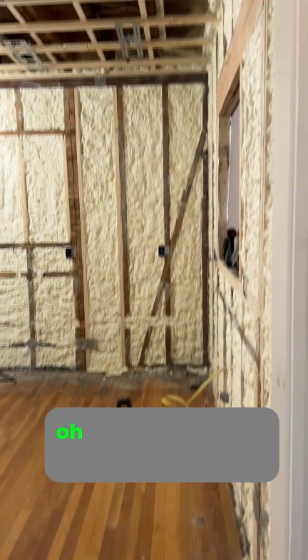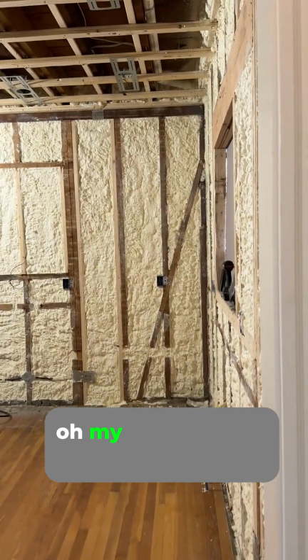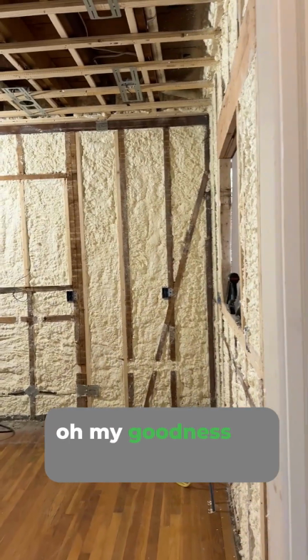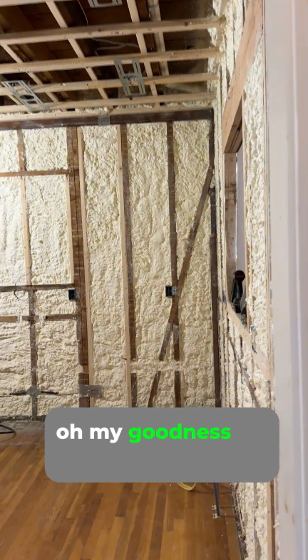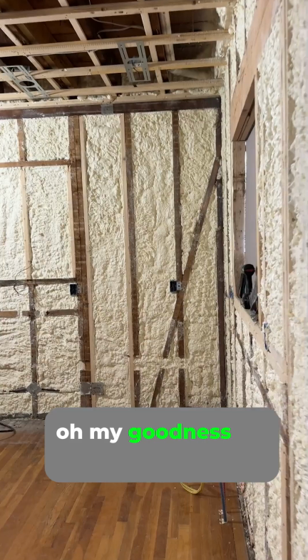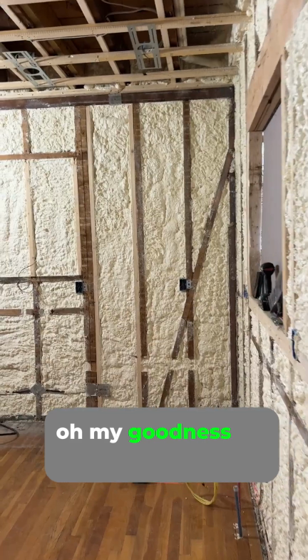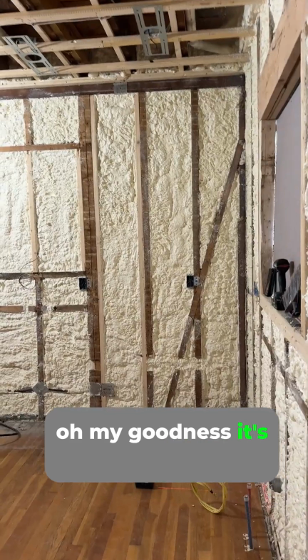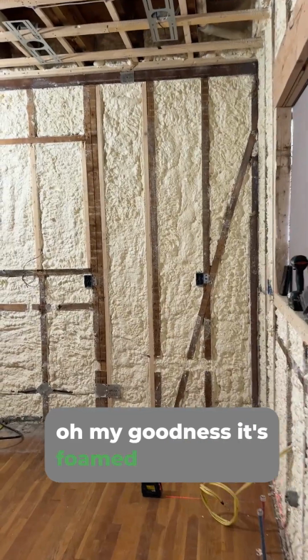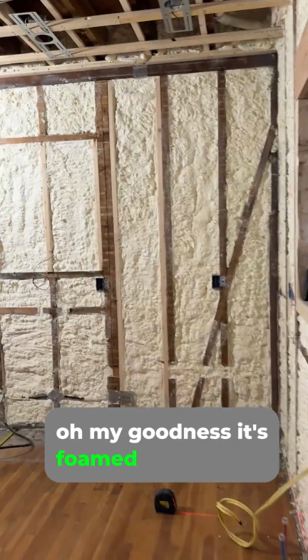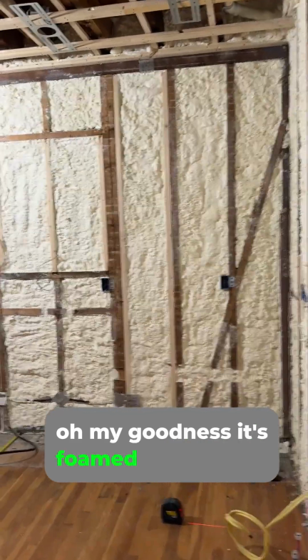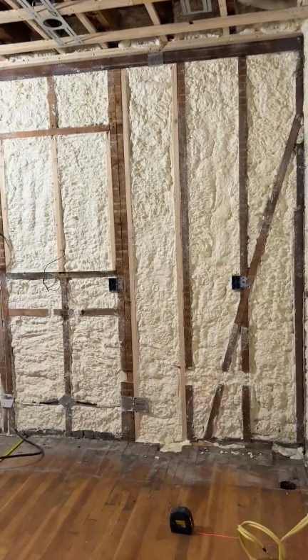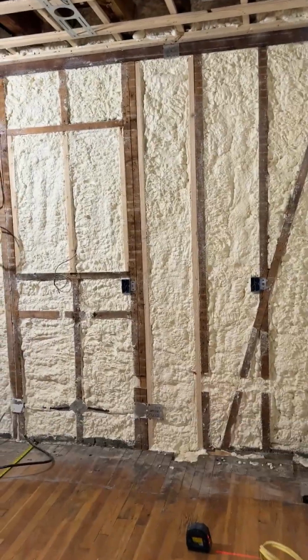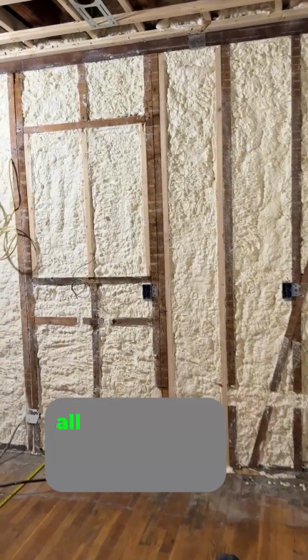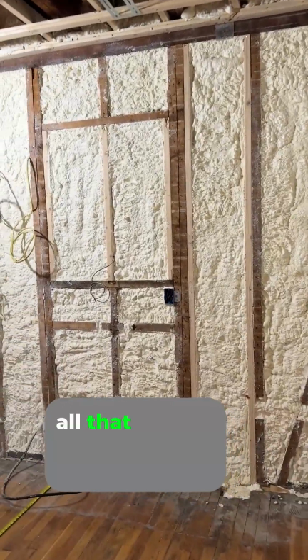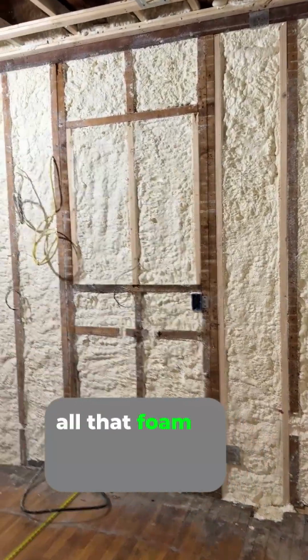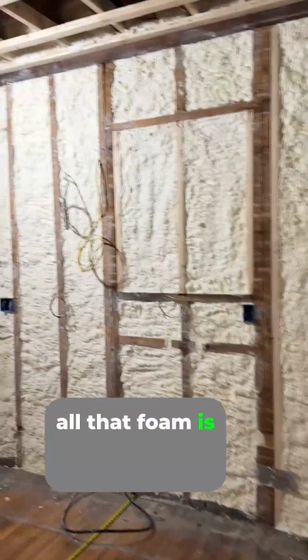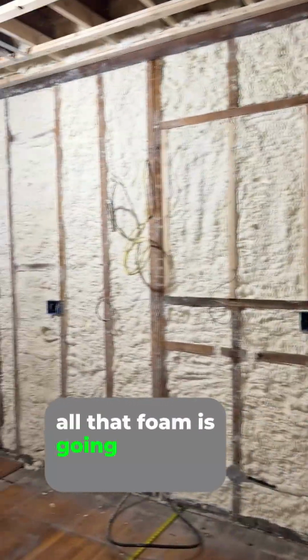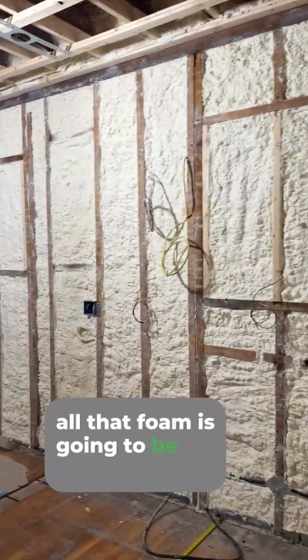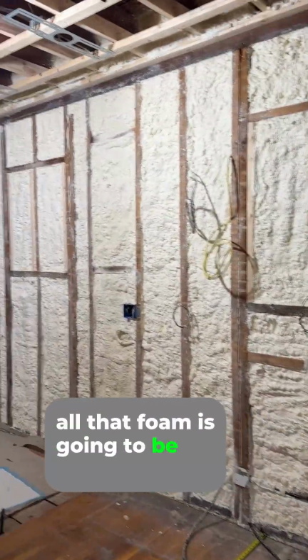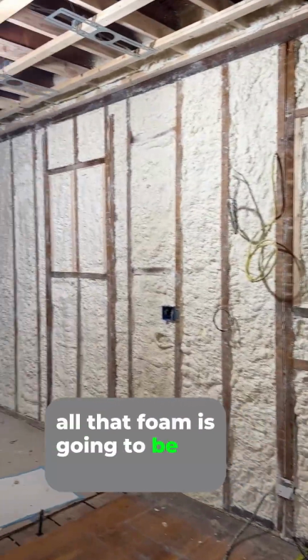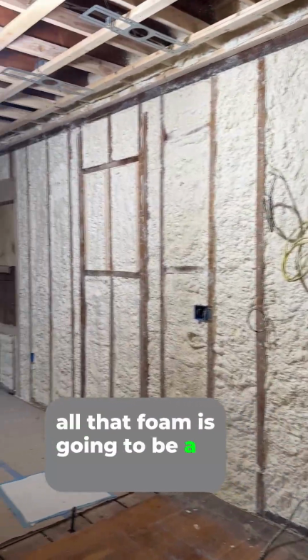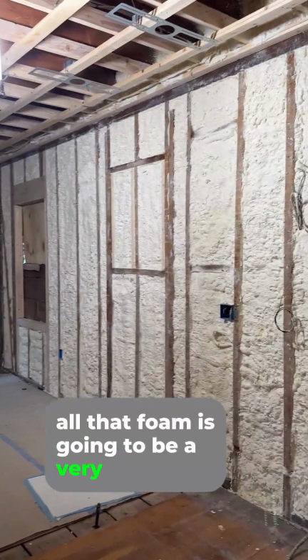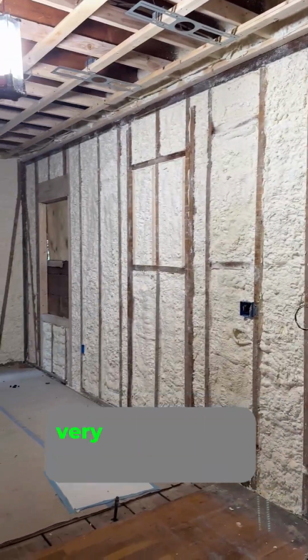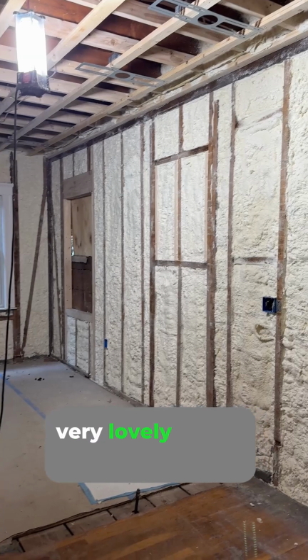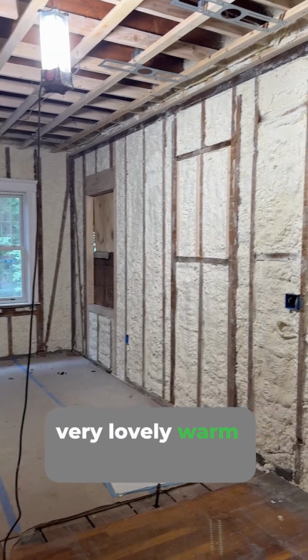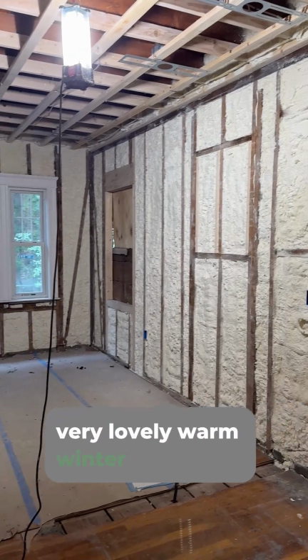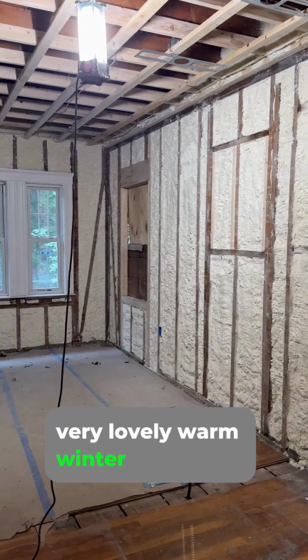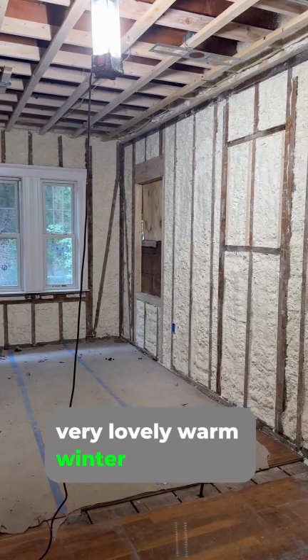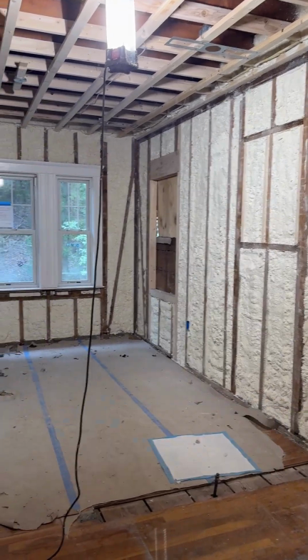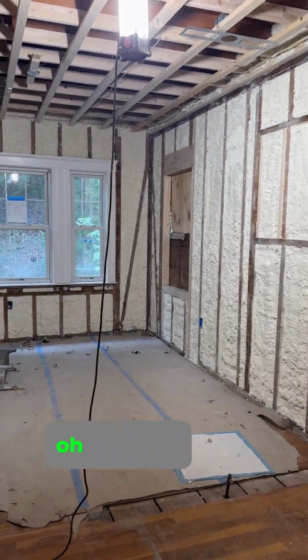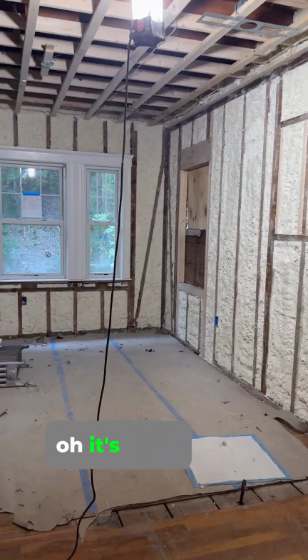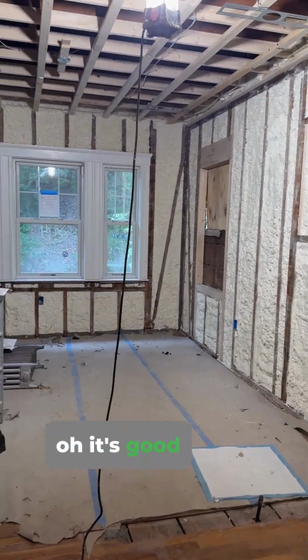Oh my goodness, it's foamed! All that foam is going to make for a very, very lovely warm winter. It's good.